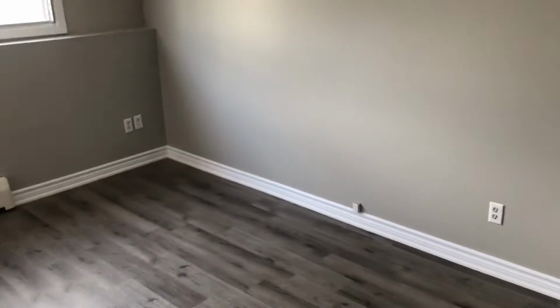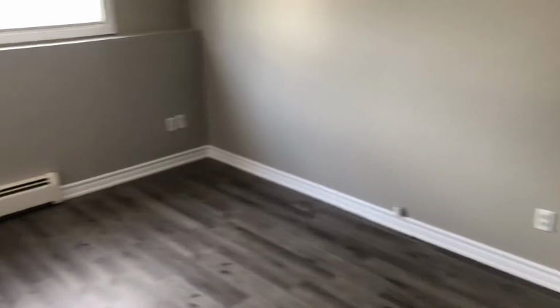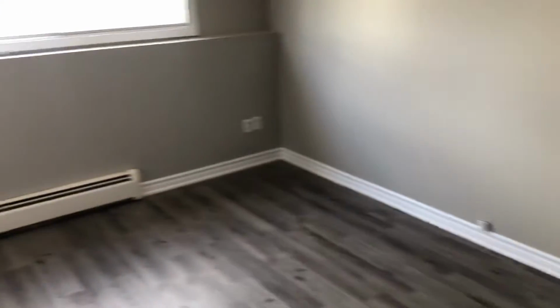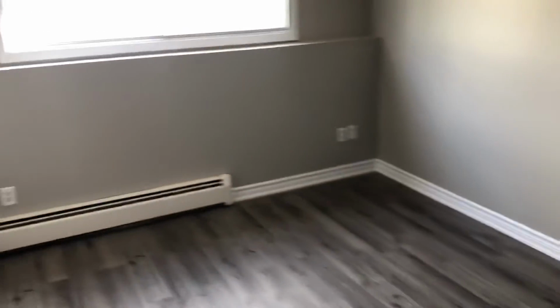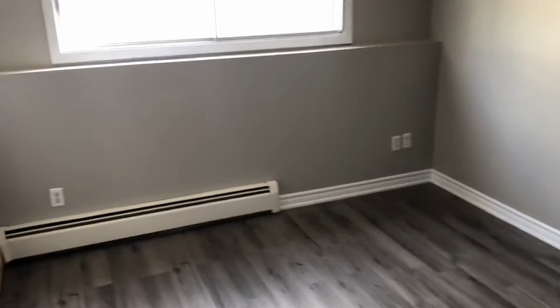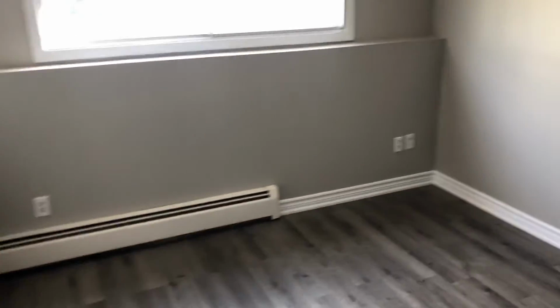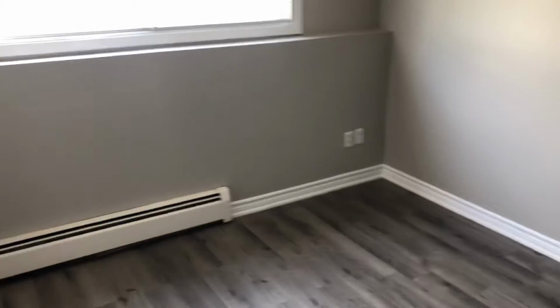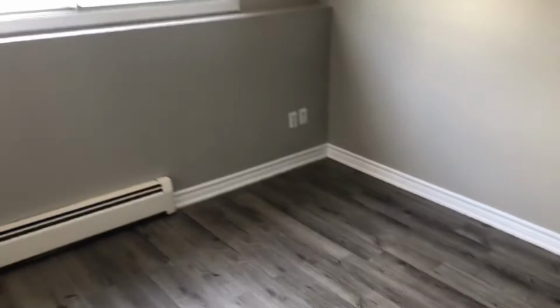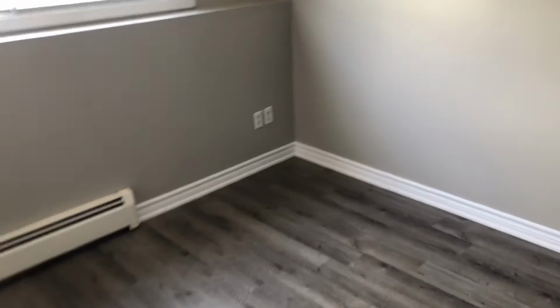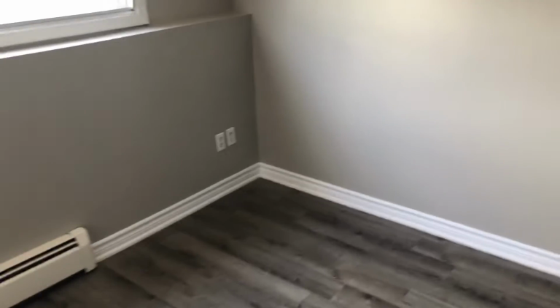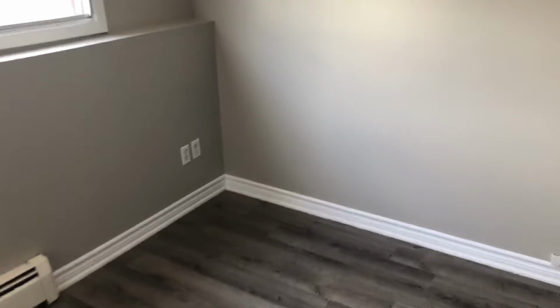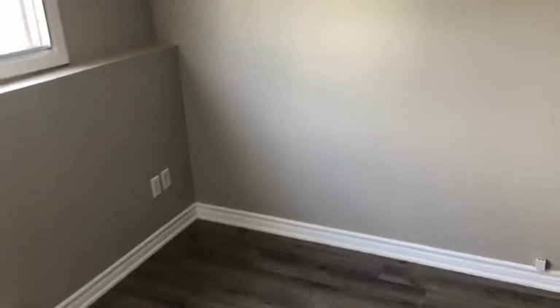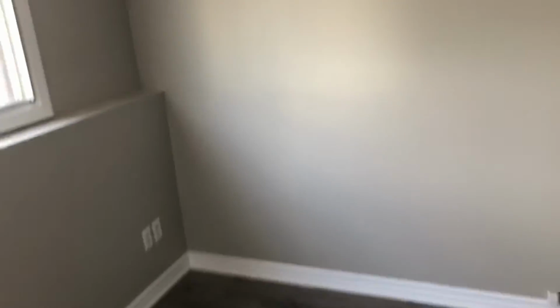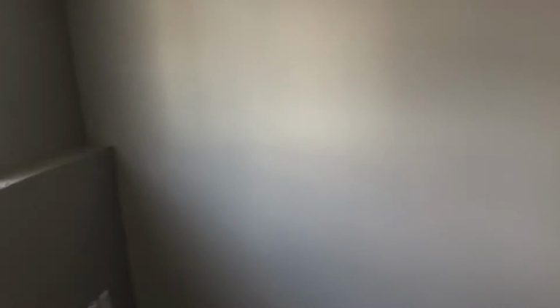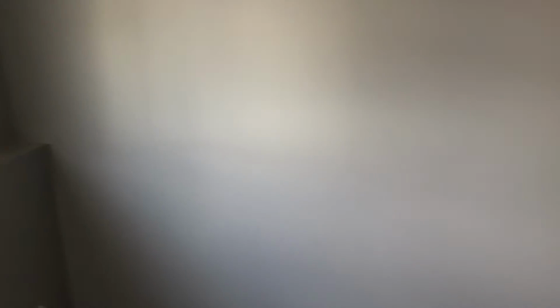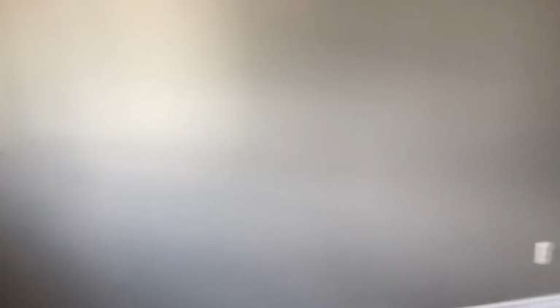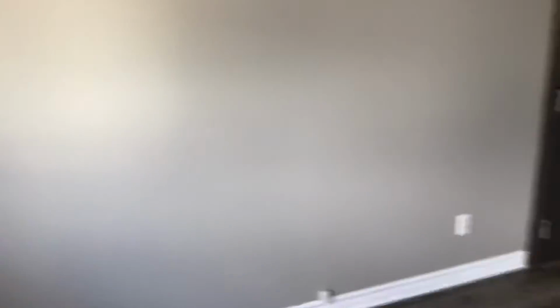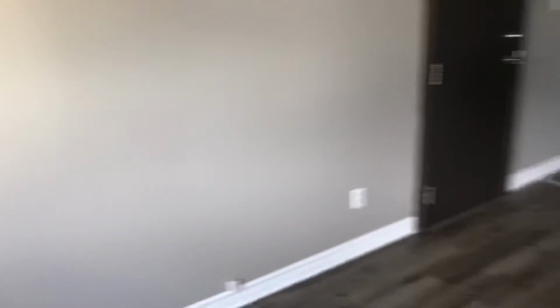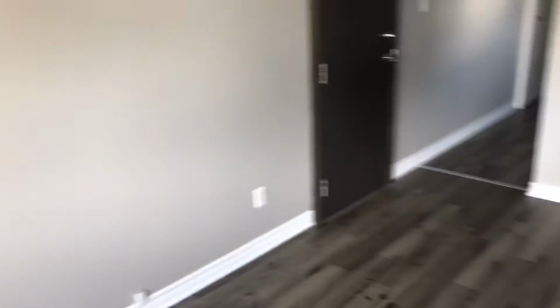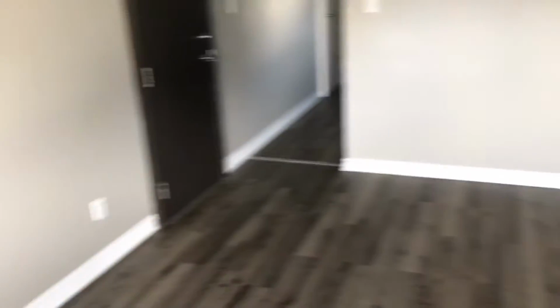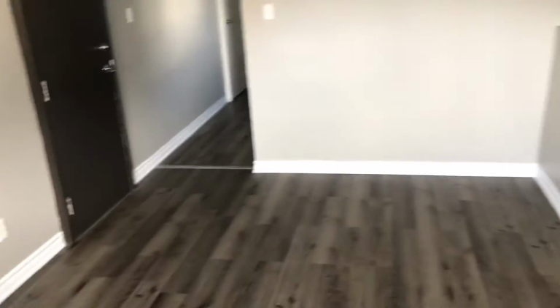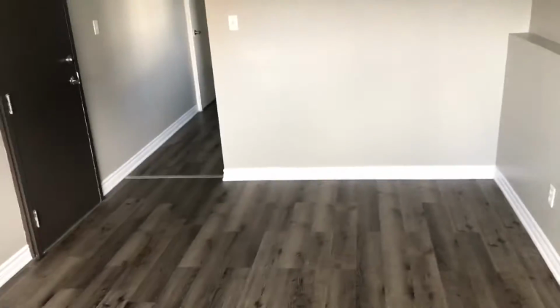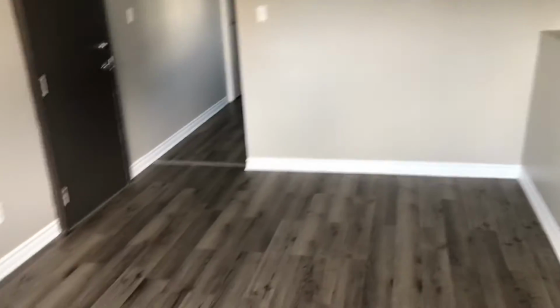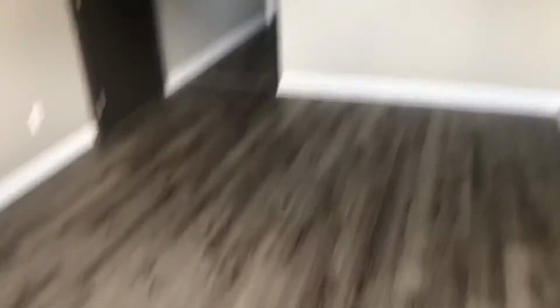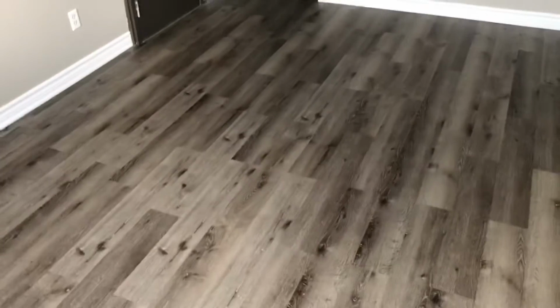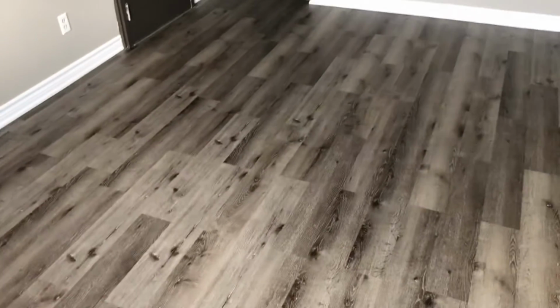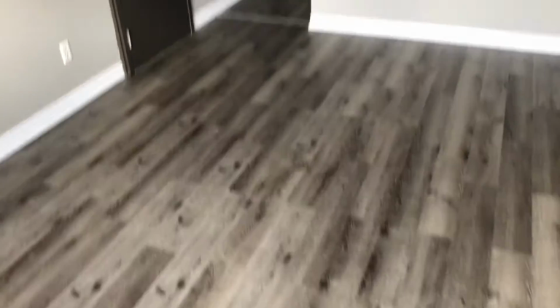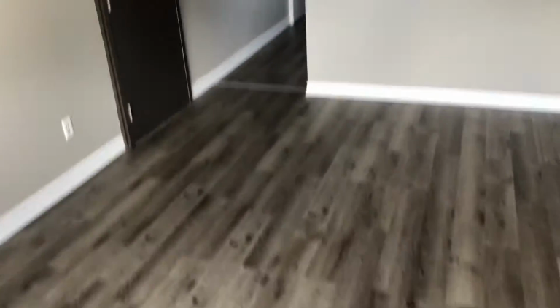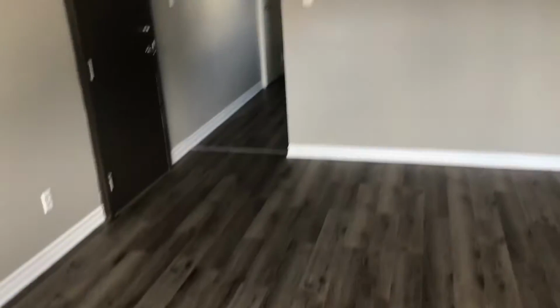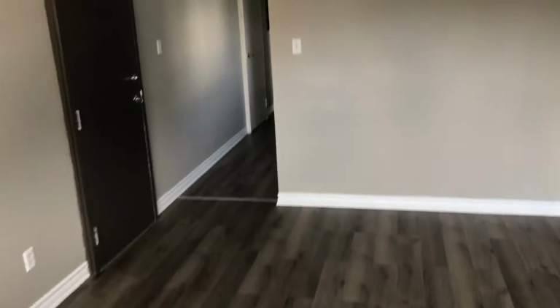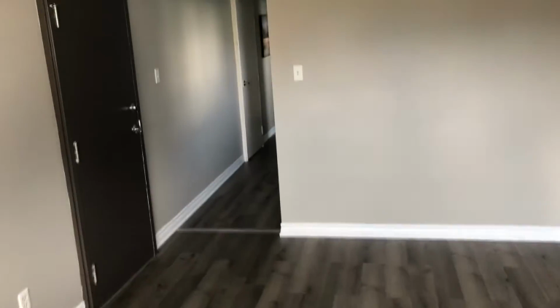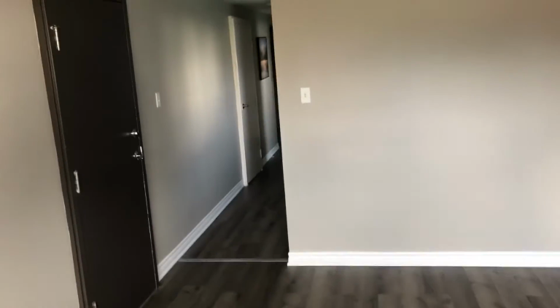As we come in, you have this large living area with lots of natural light. You'll see new solid surface flooring in the living area.